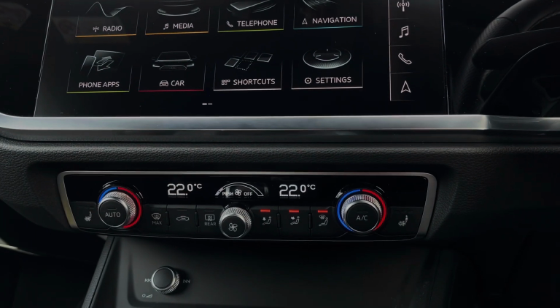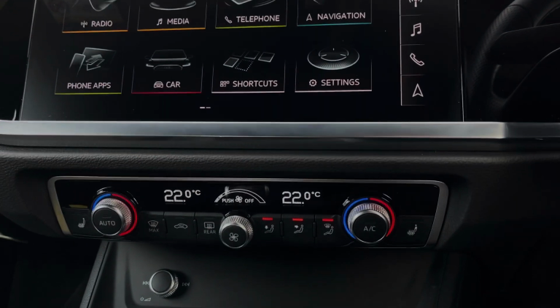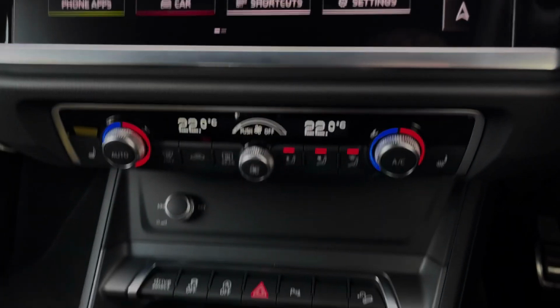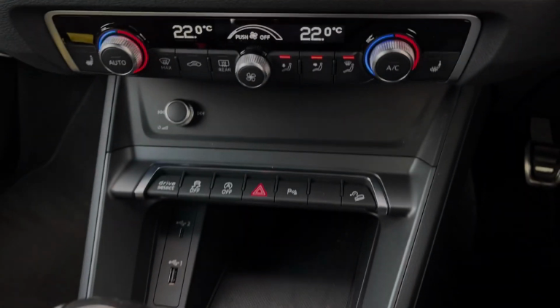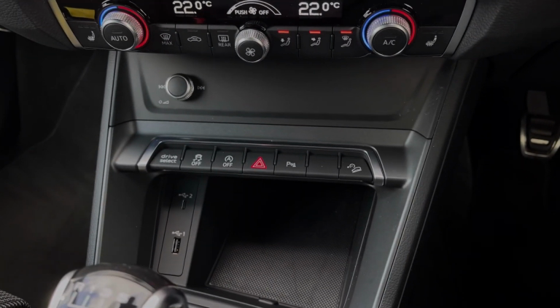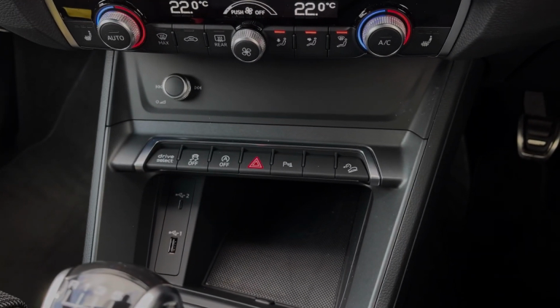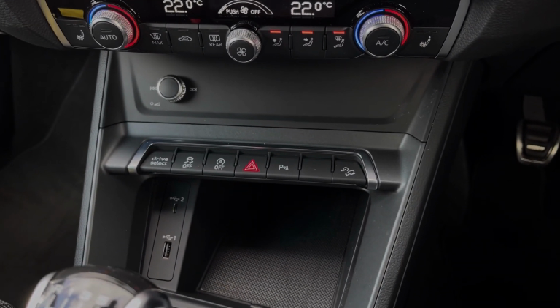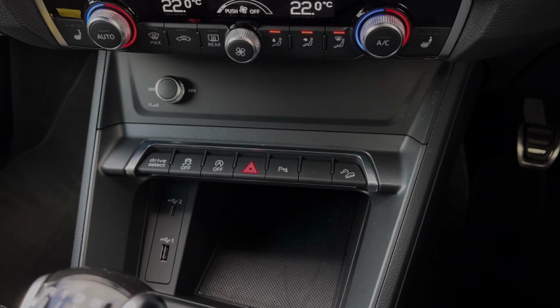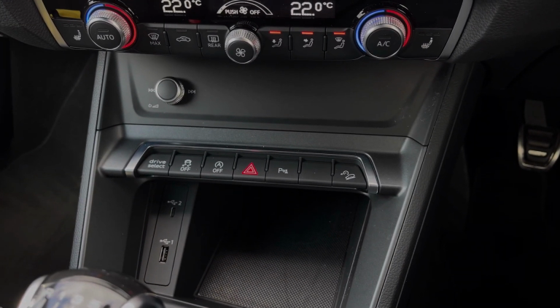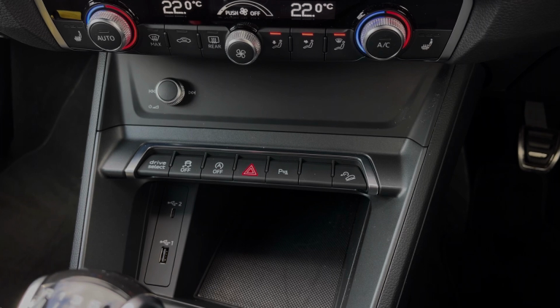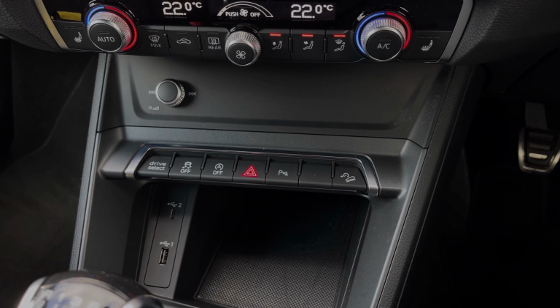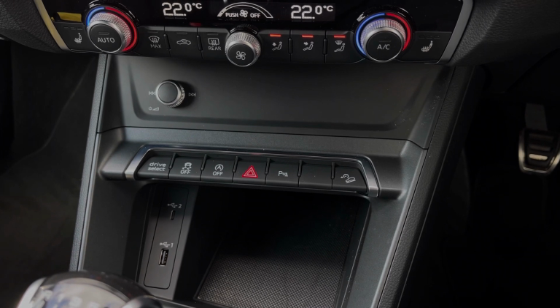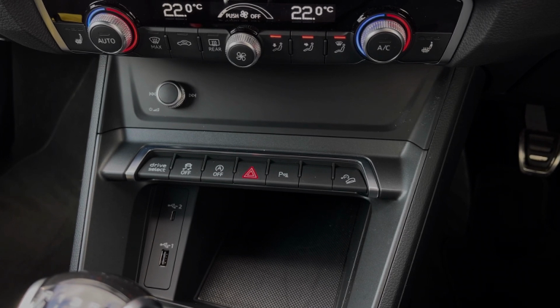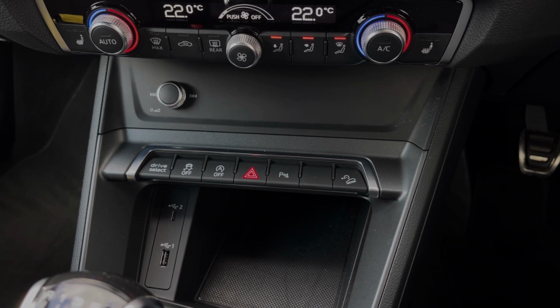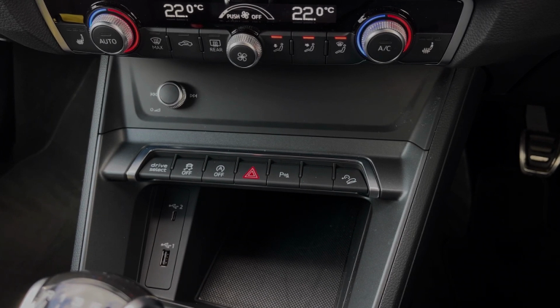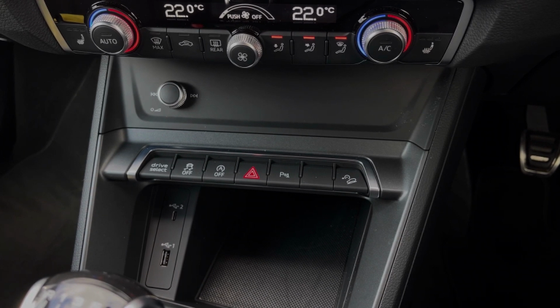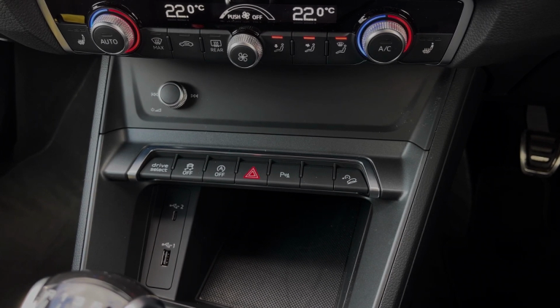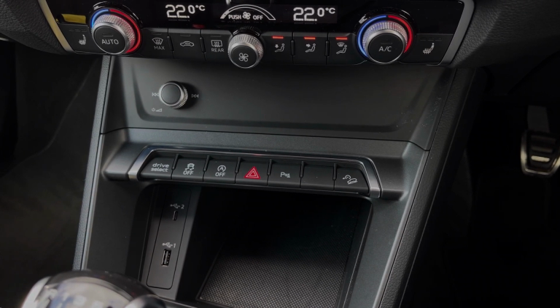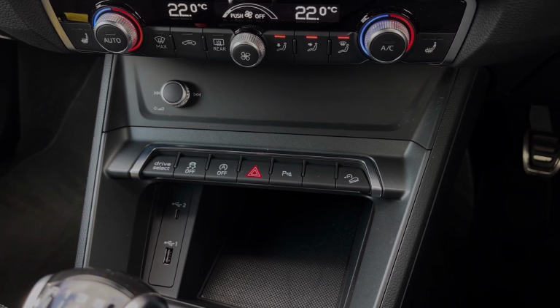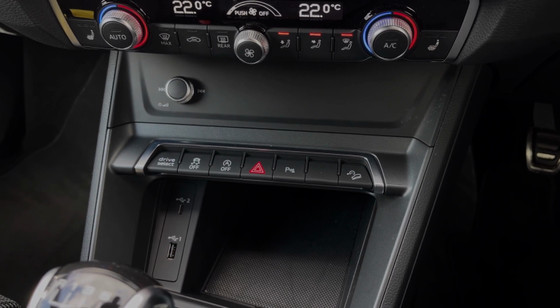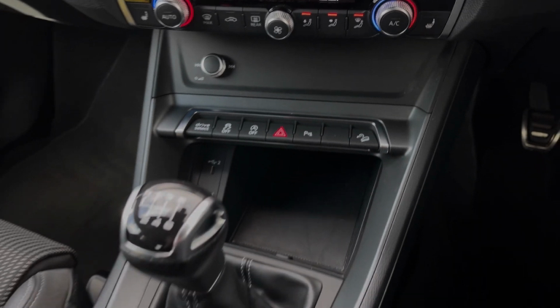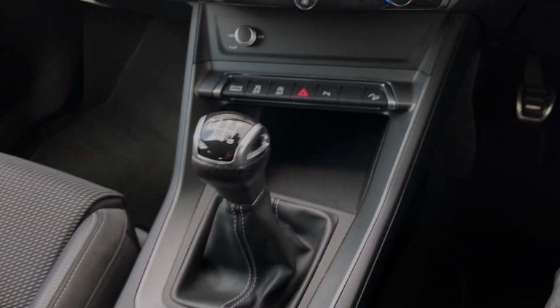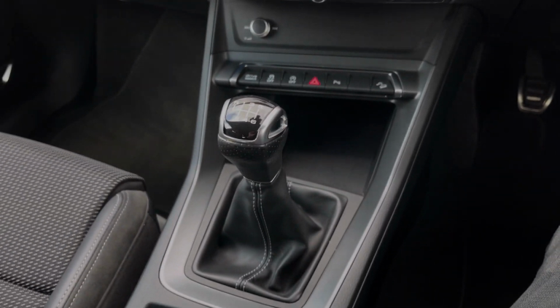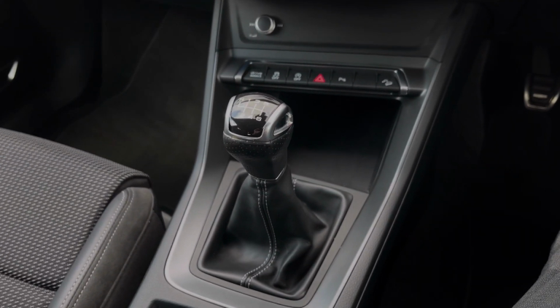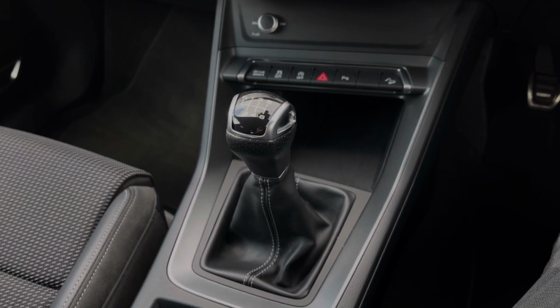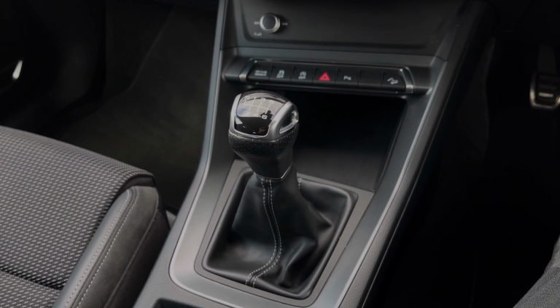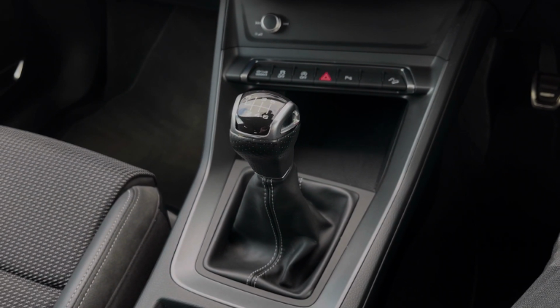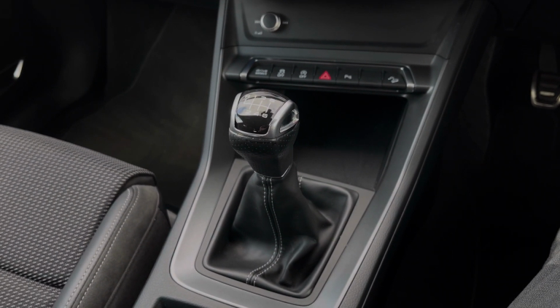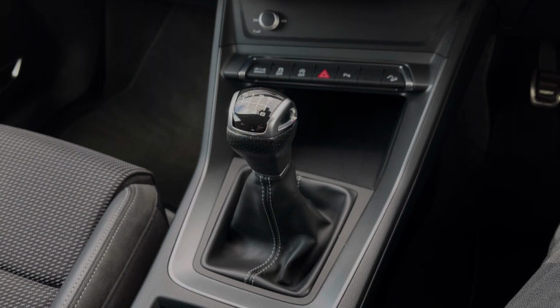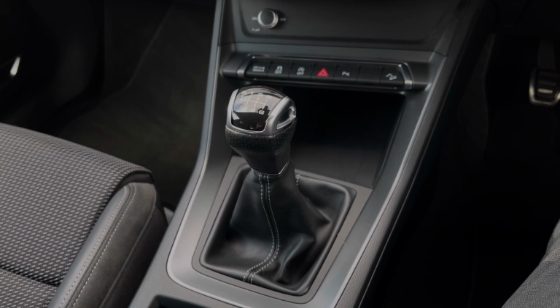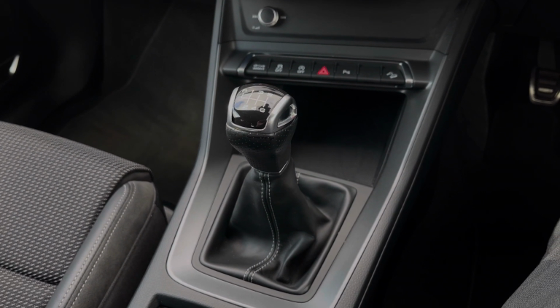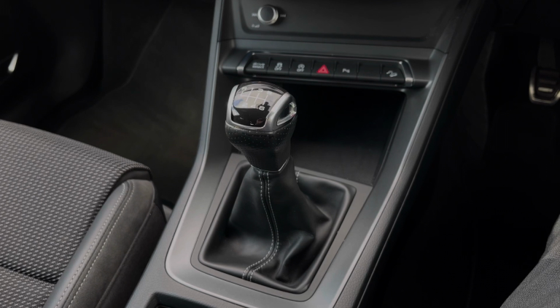Further down we have some quick access buttons for different menu options, and we also have a USB and USB-C port for keeping any media devices charged, especially when connected to the car's system. Further back we have the car's six-speed manual gearbox, which features the electronic parking brake.